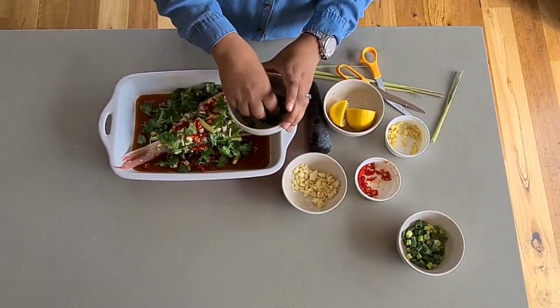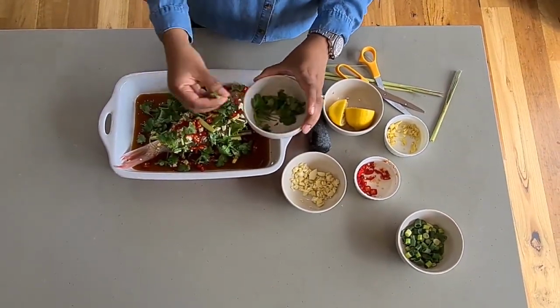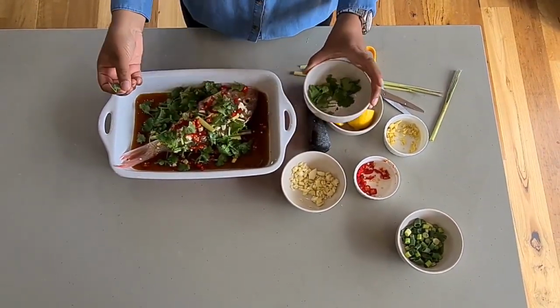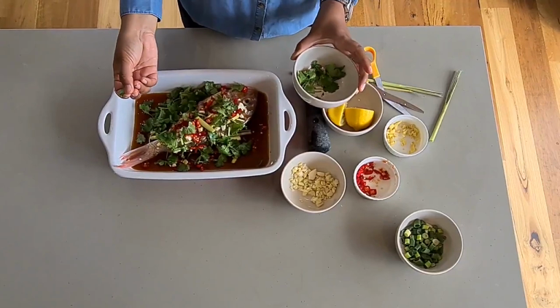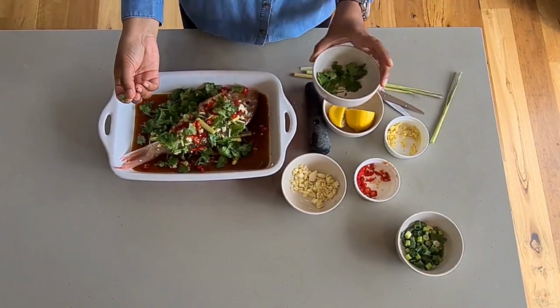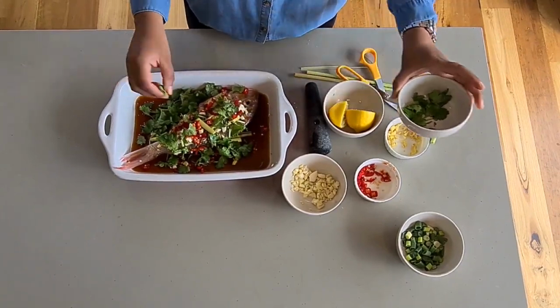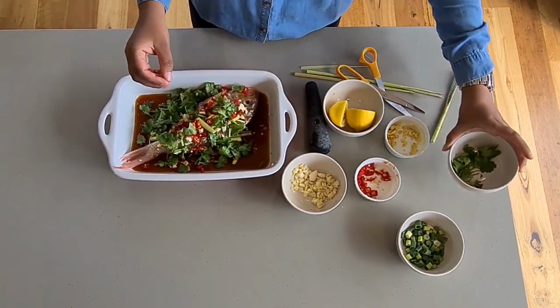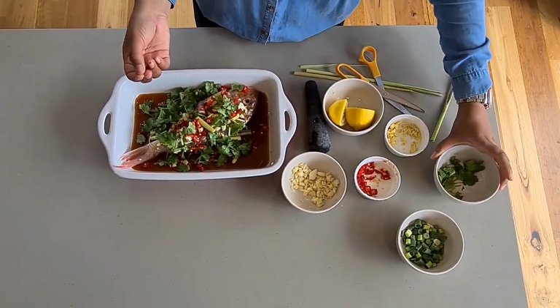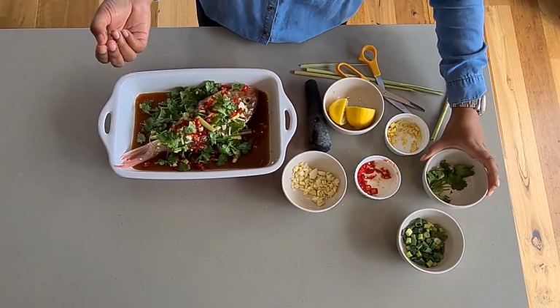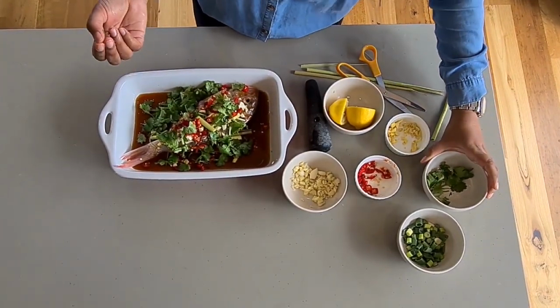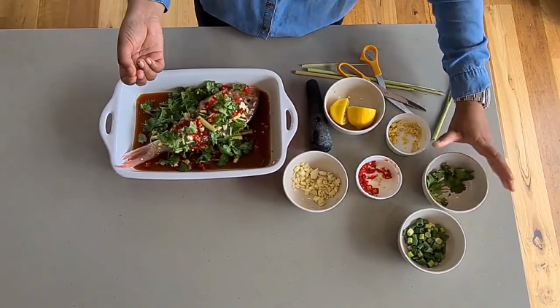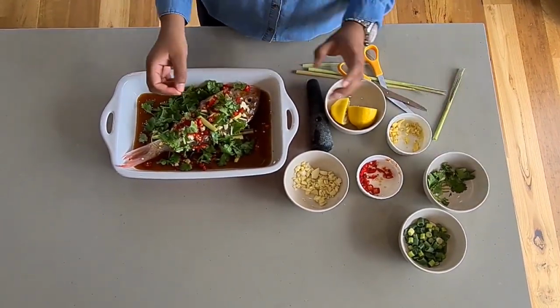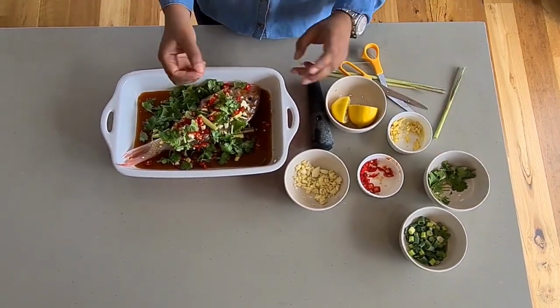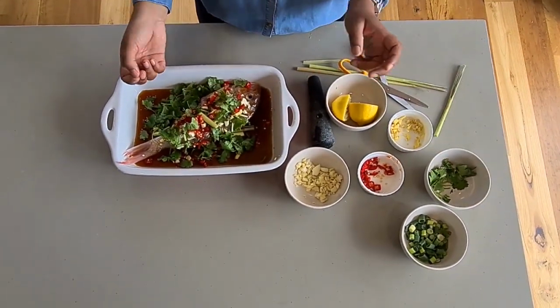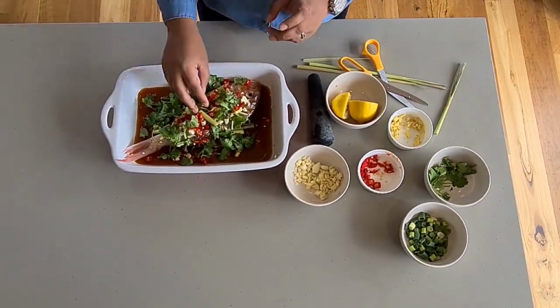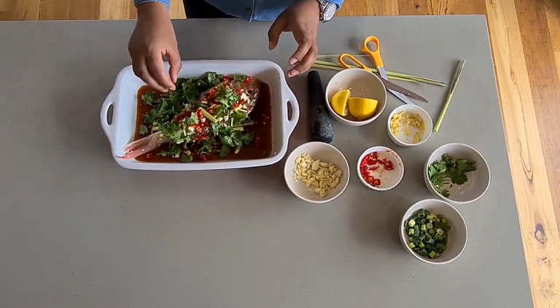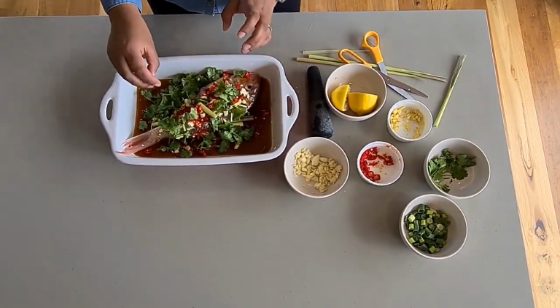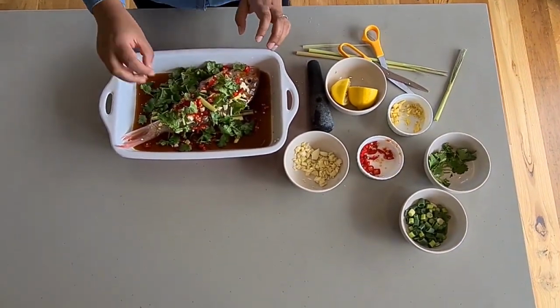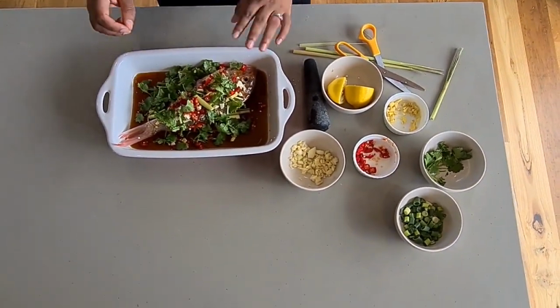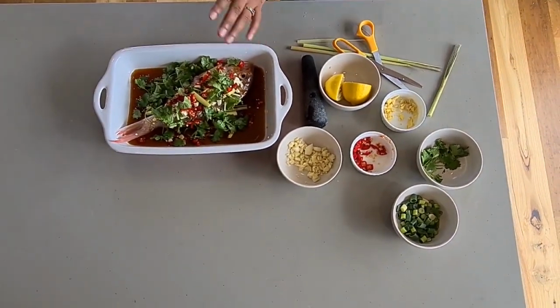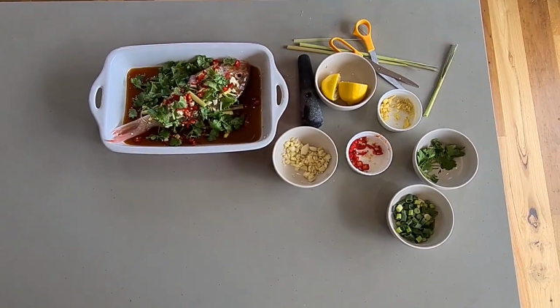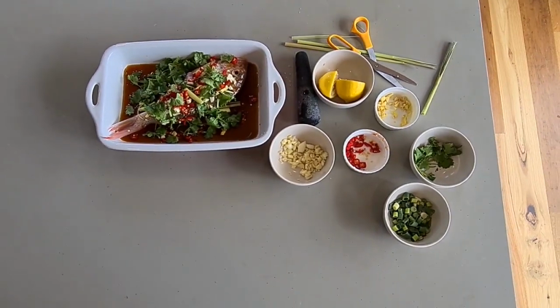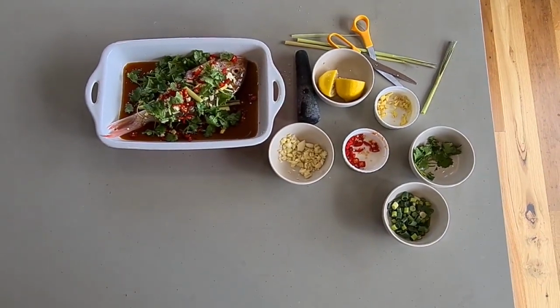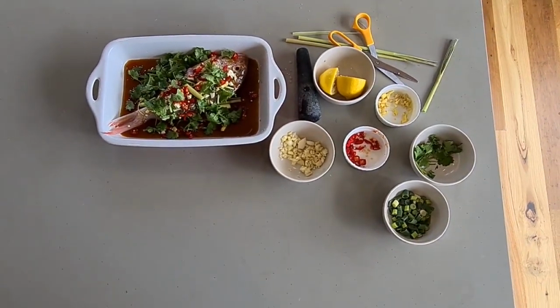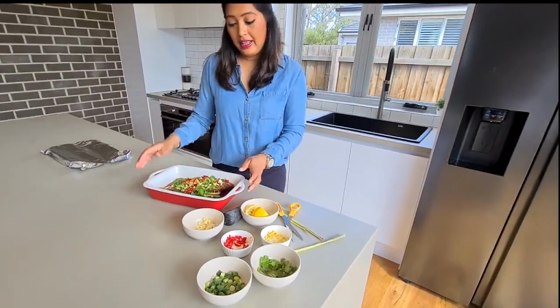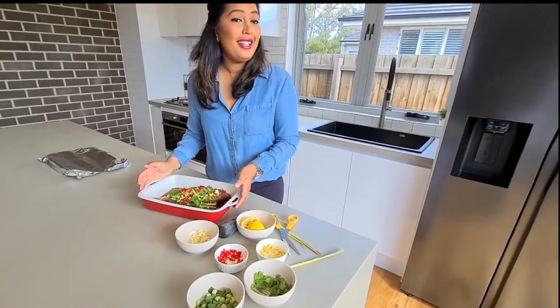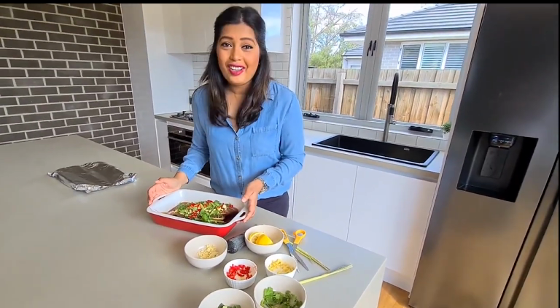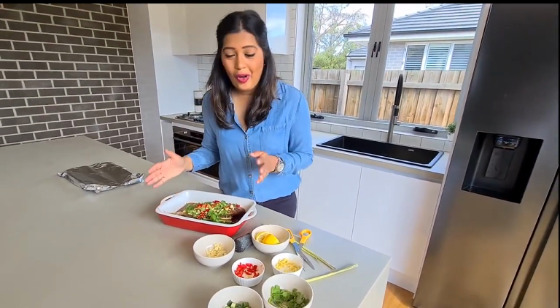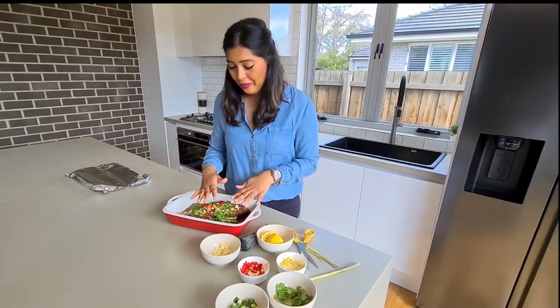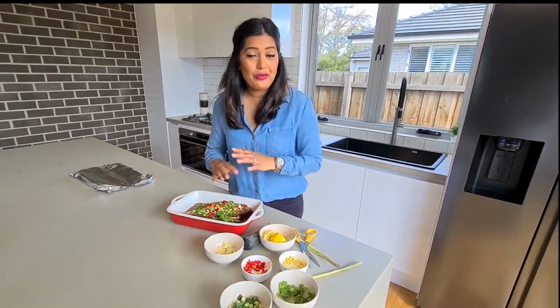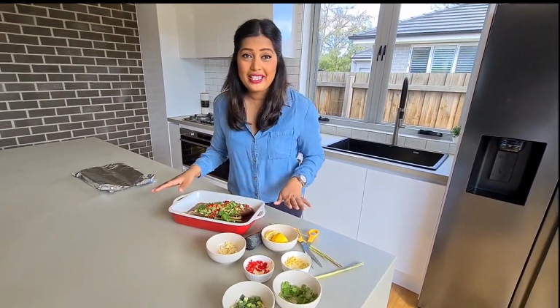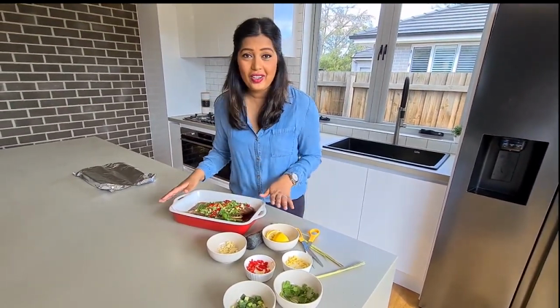Now, if you don't like coriander — I know, which I know many don't — you can use basil leaves. And you've got your whole fish ready to go.